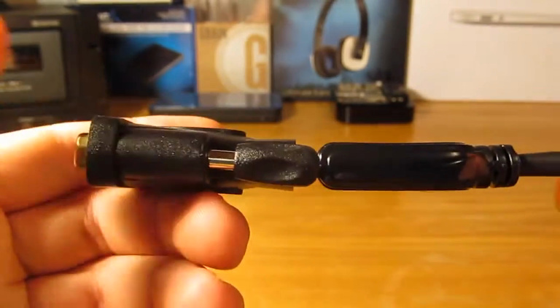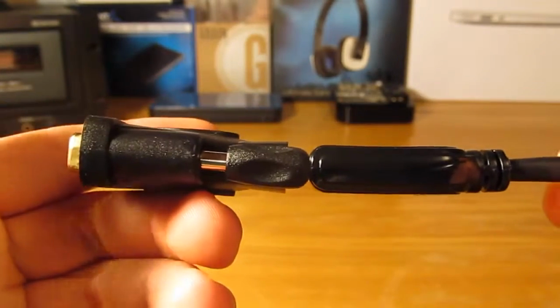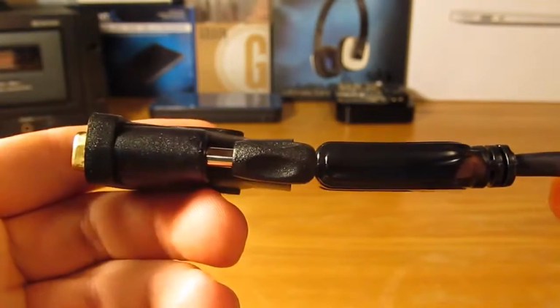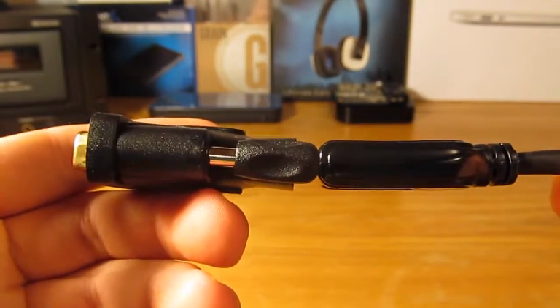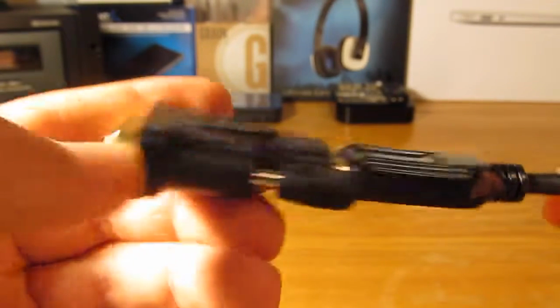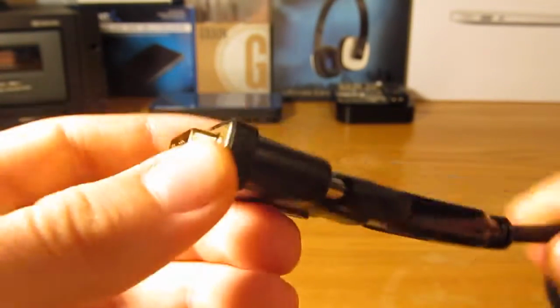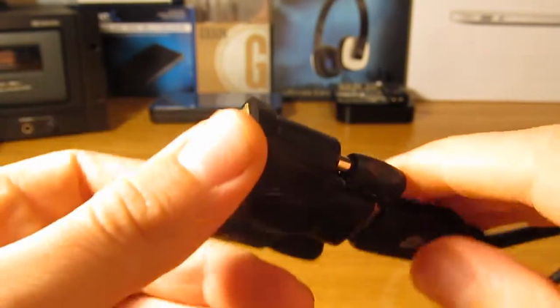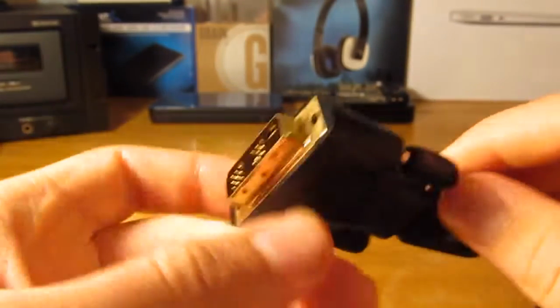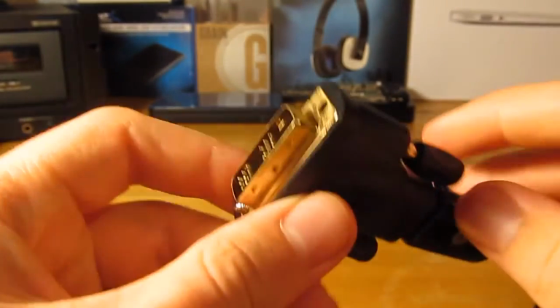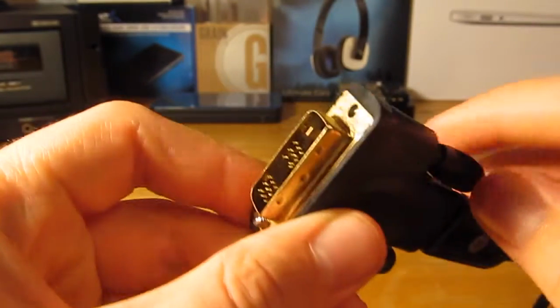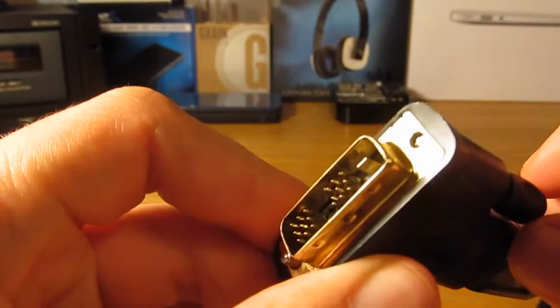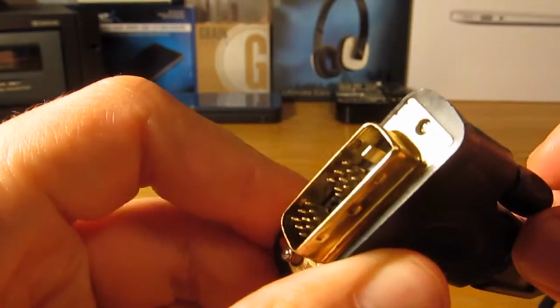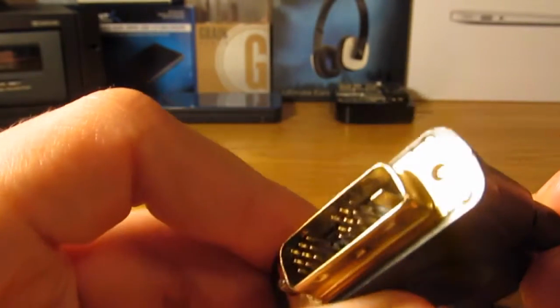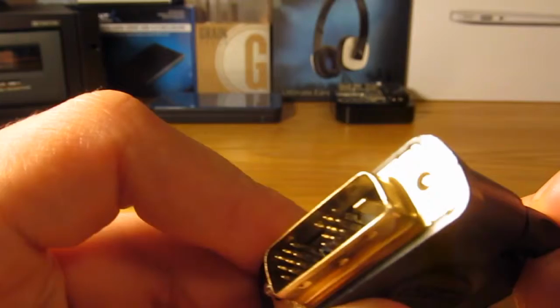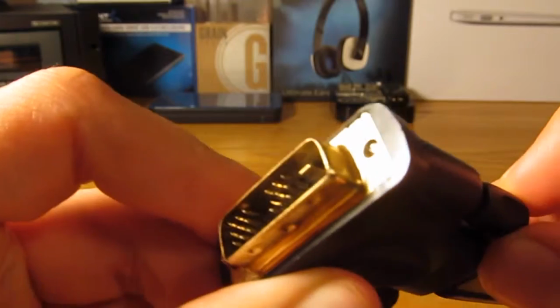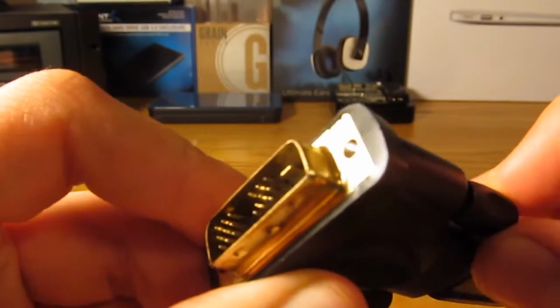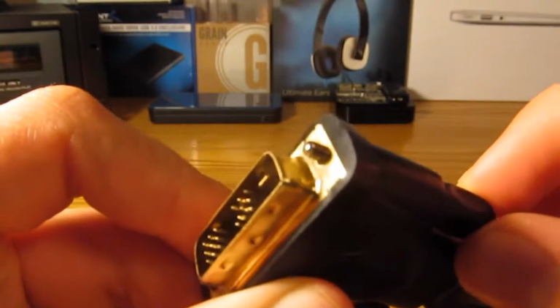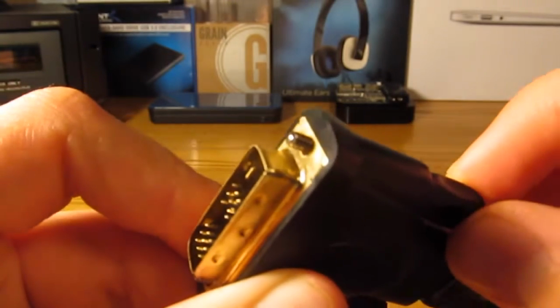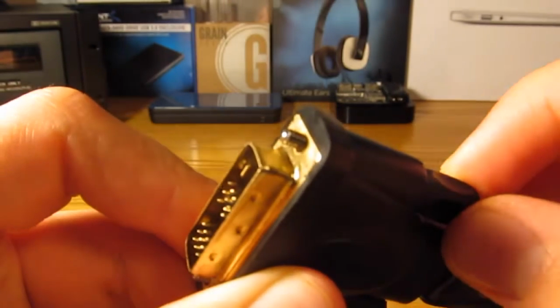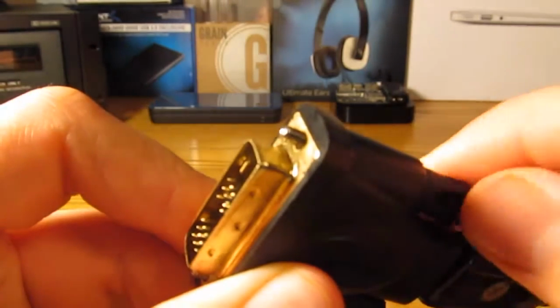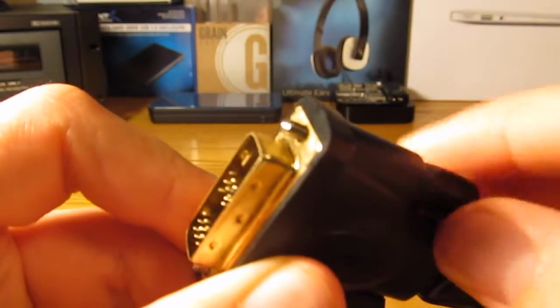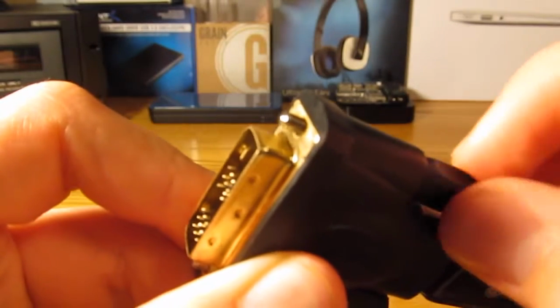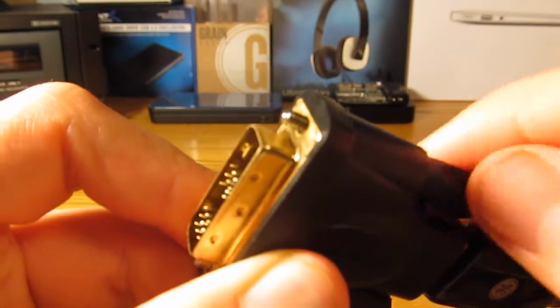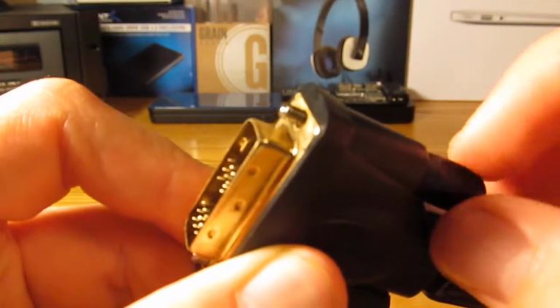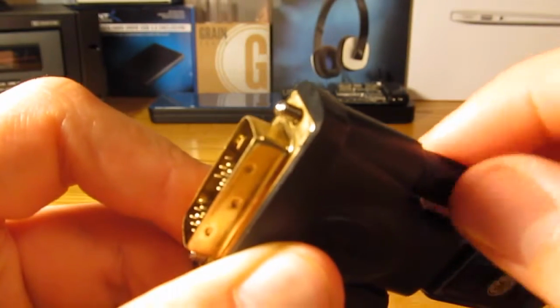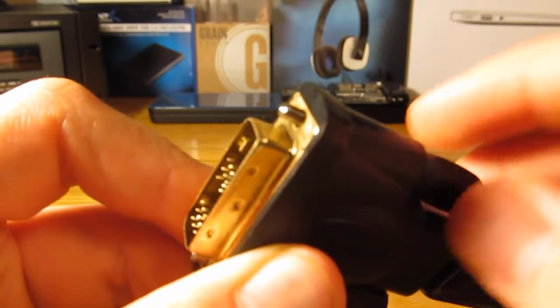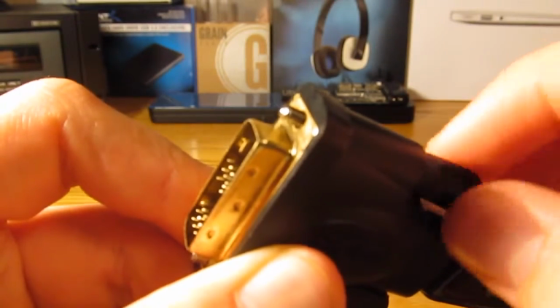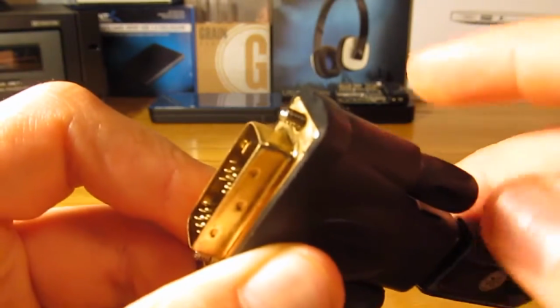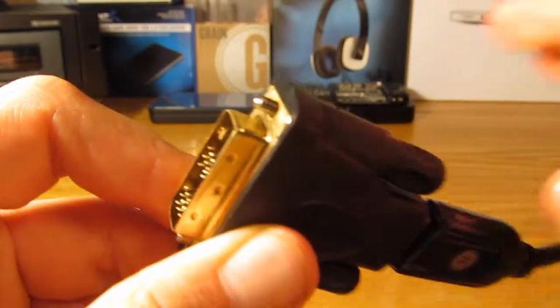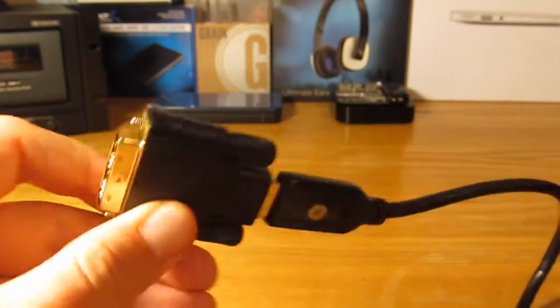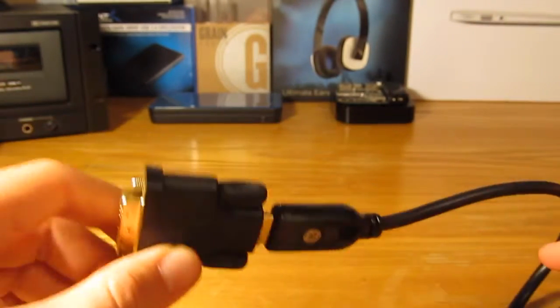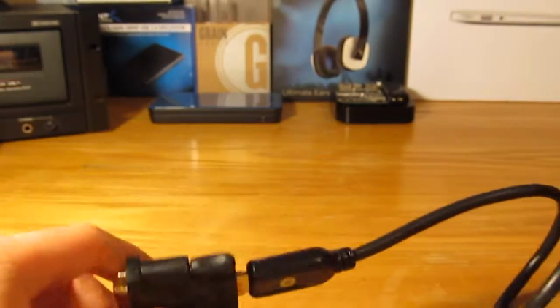As you can see, it just plugs into here — this end will go into the back of your monitor — and then you just stick the thumb screw through and tighten it up, and you'll be all set to go.